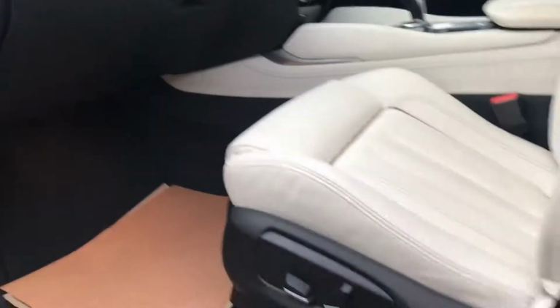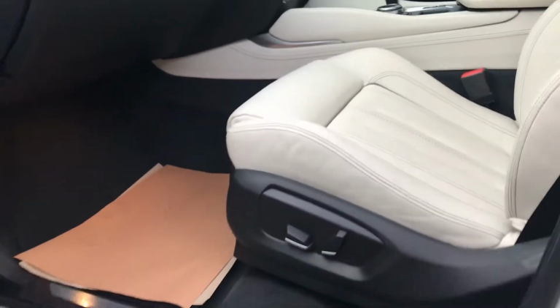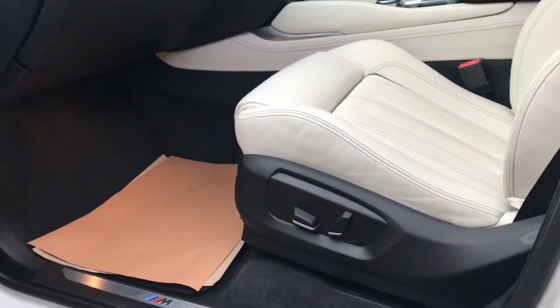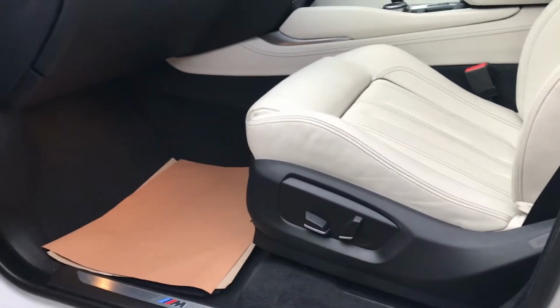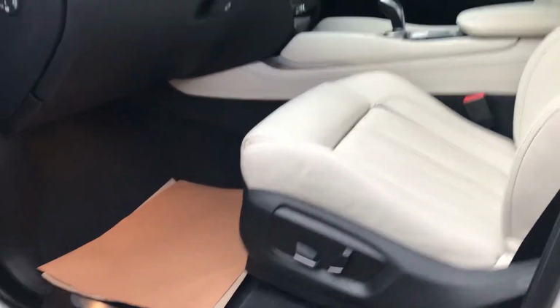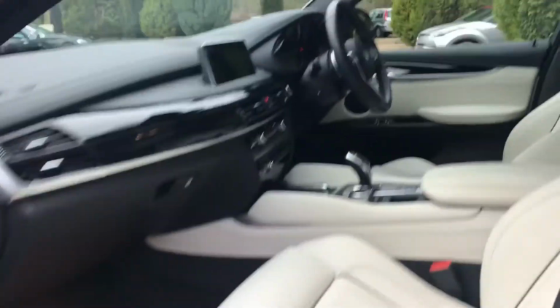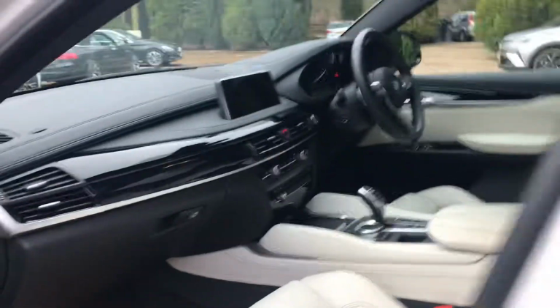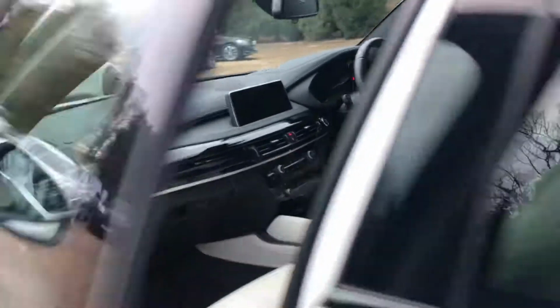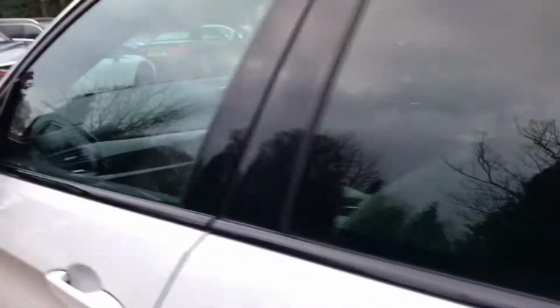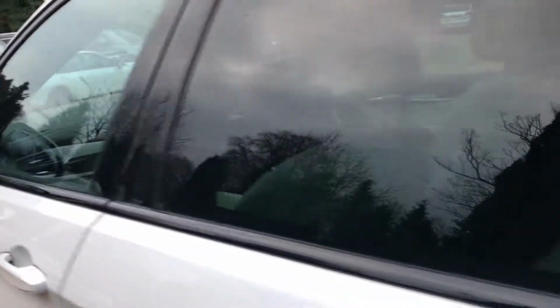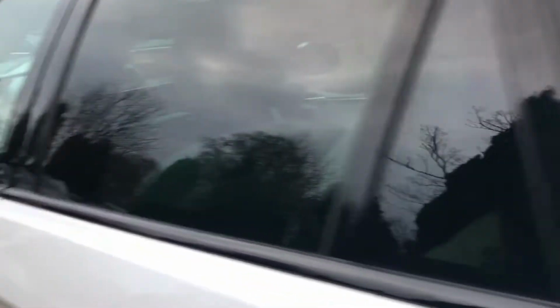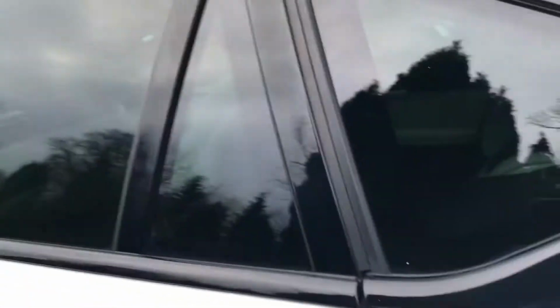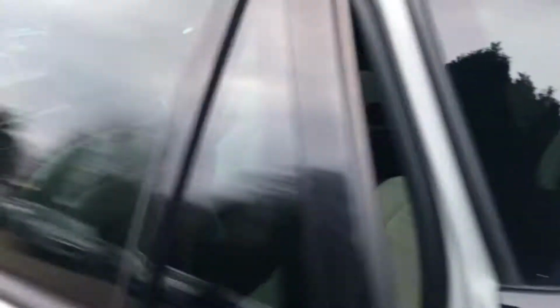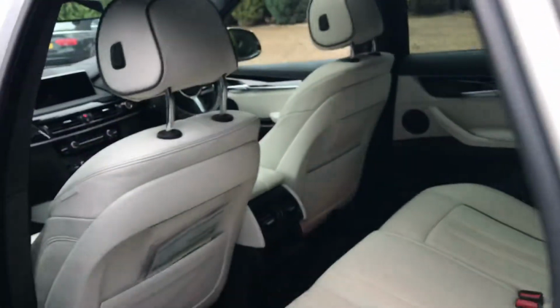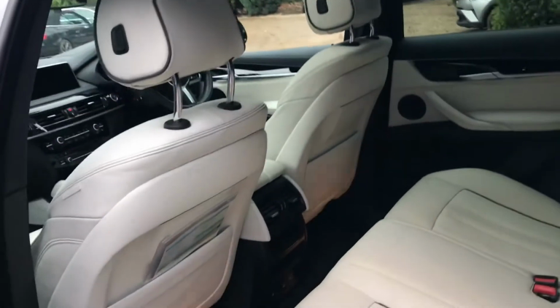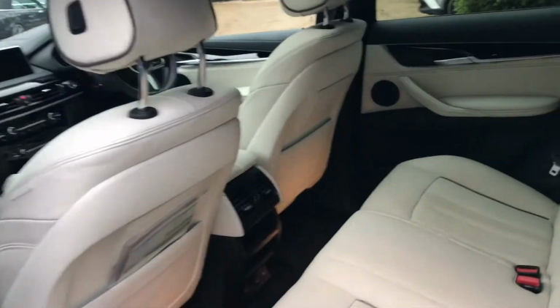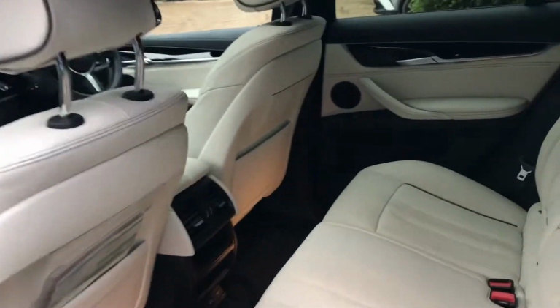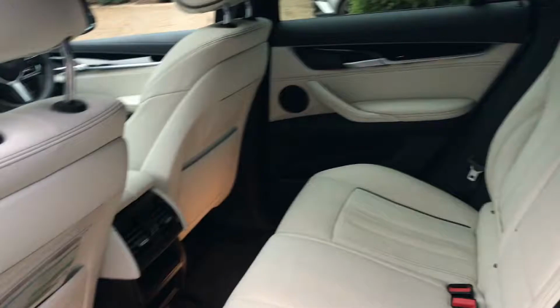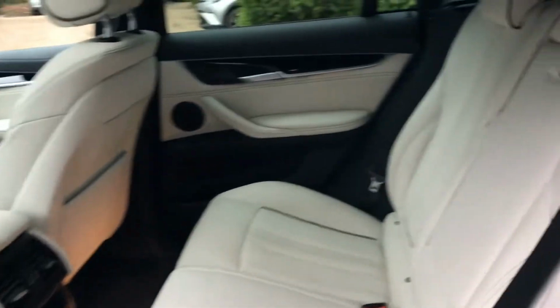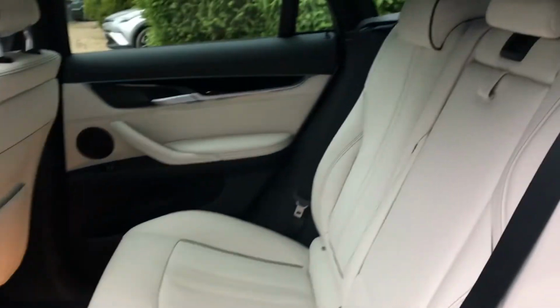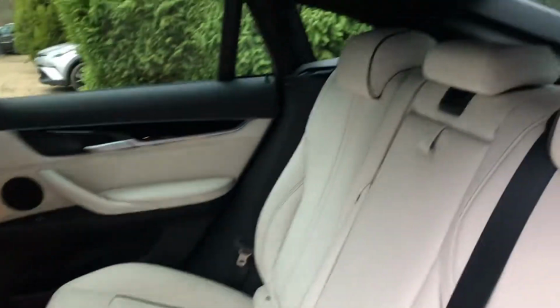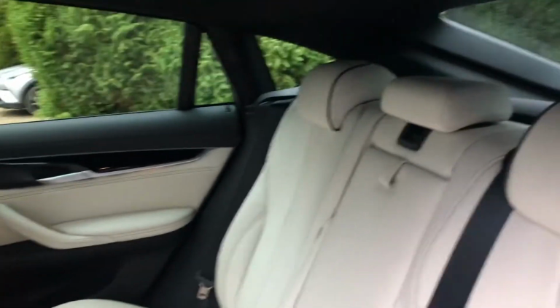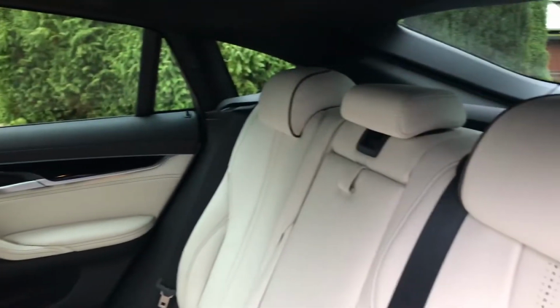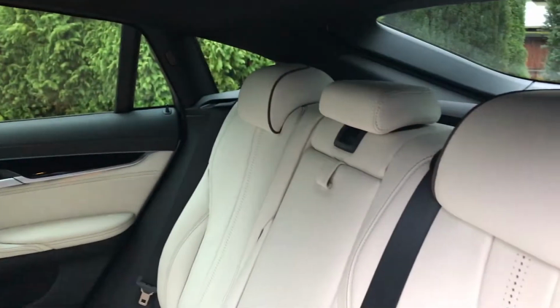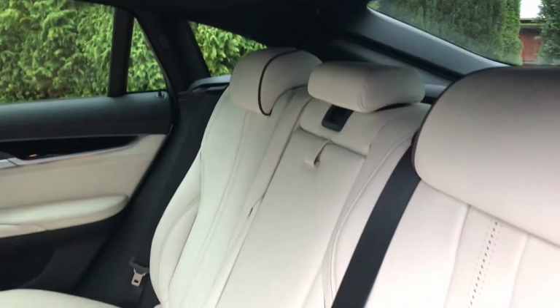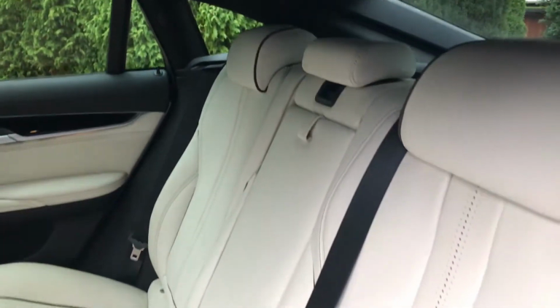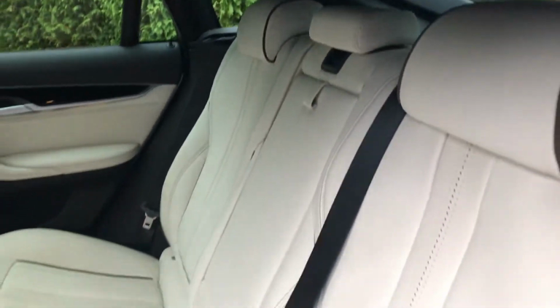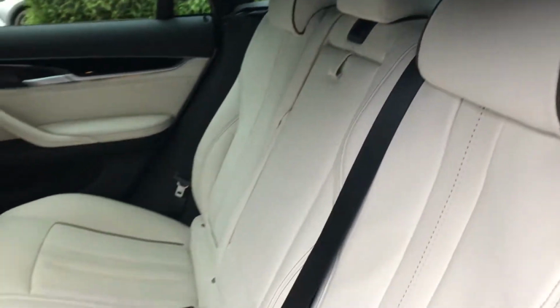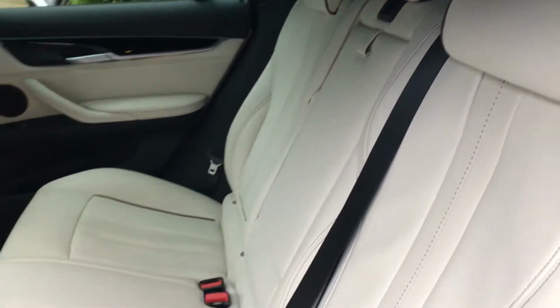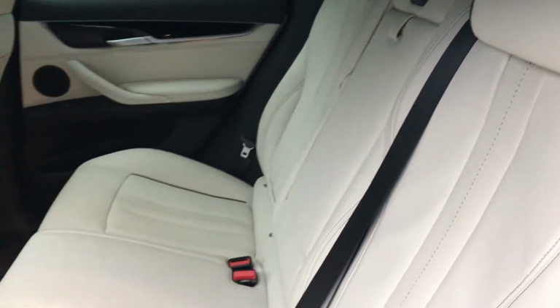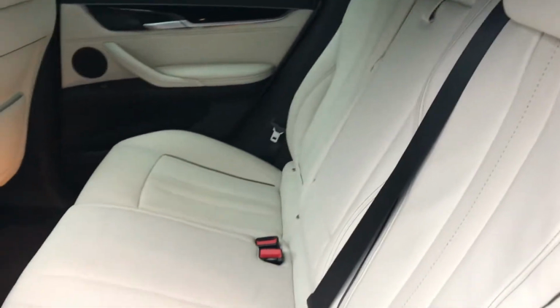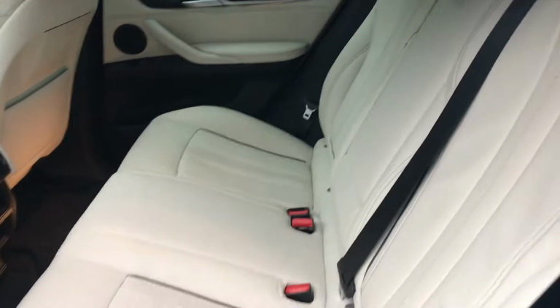Let me show you the electronic seats and the rear seats. Rear seats are also heated on this one. Again, as you can see, the leather is in really nice condition.